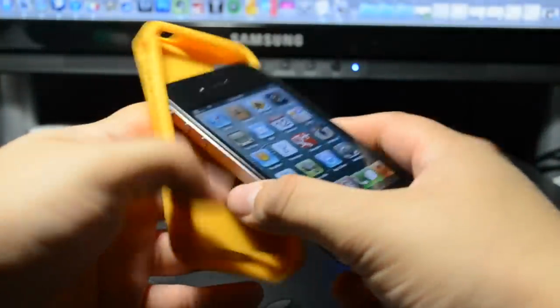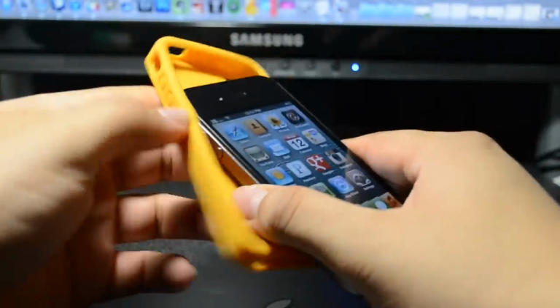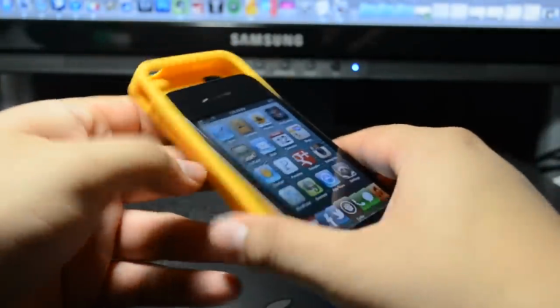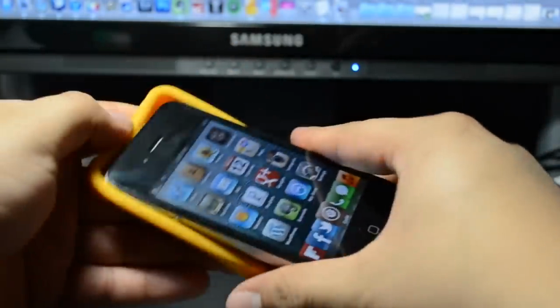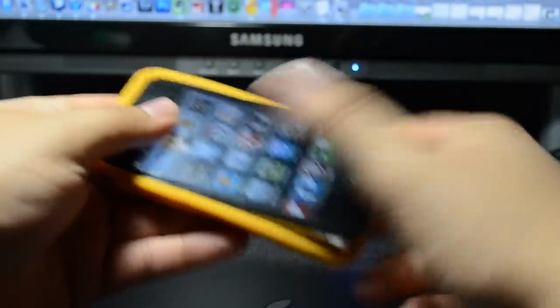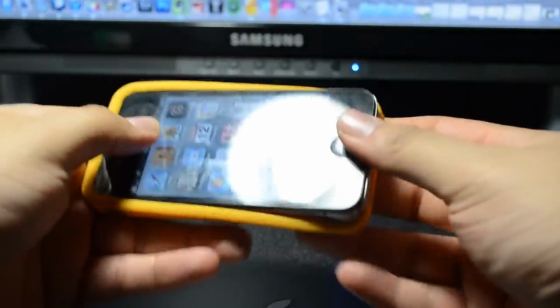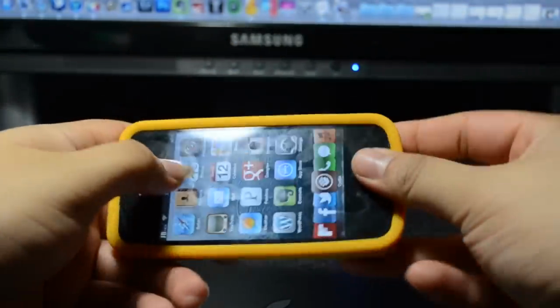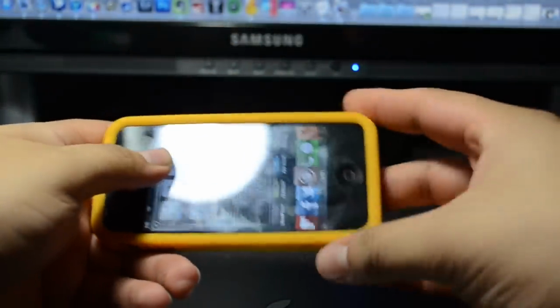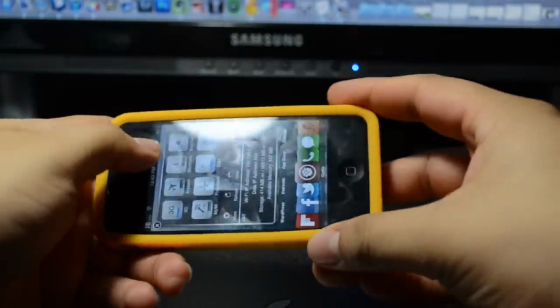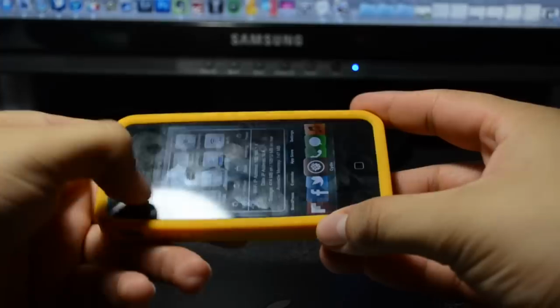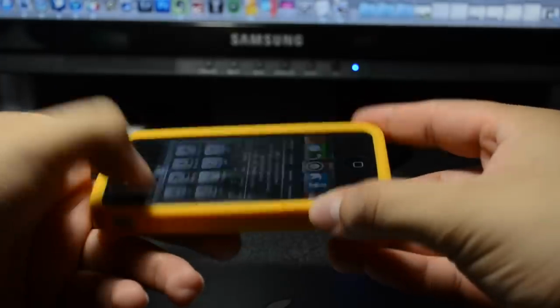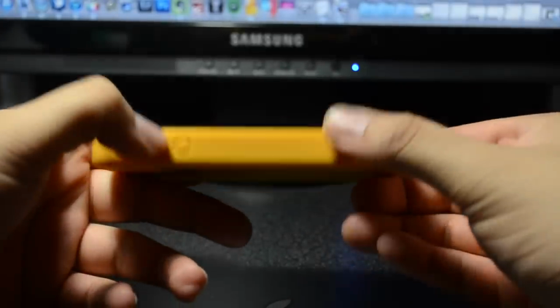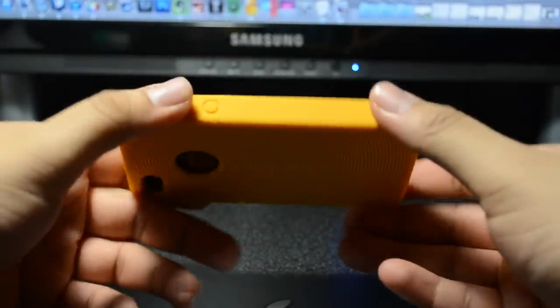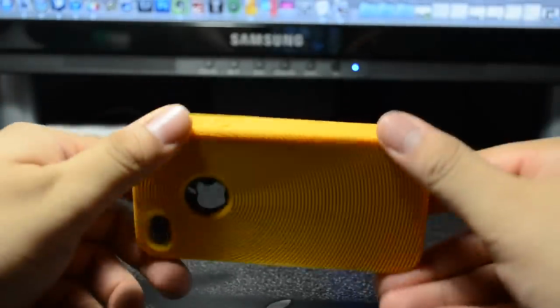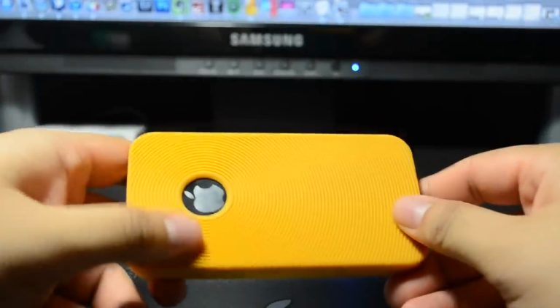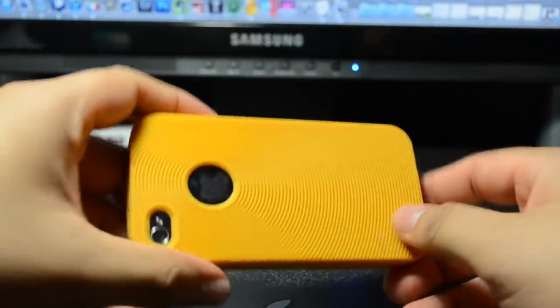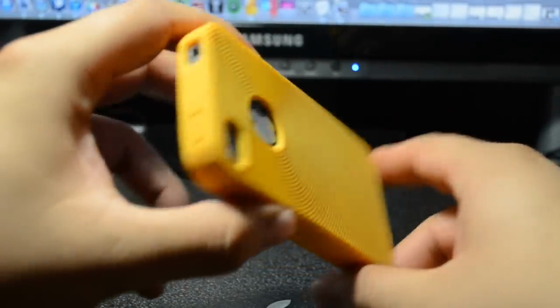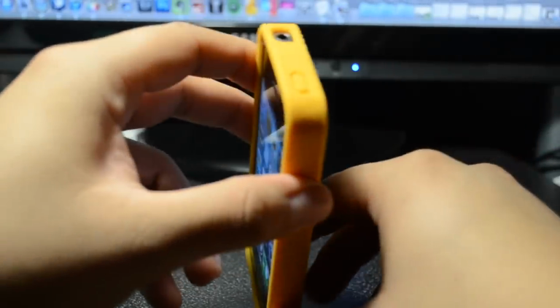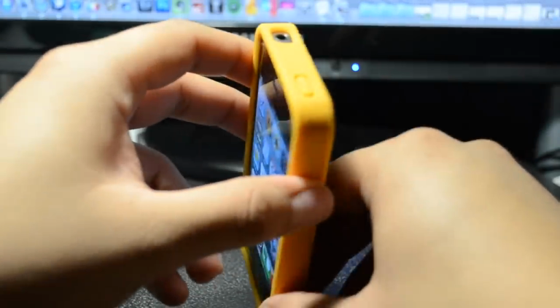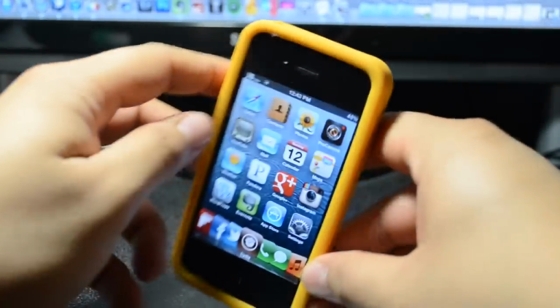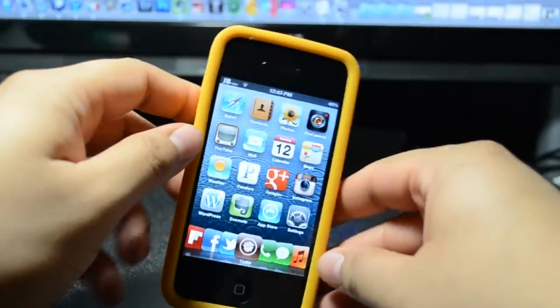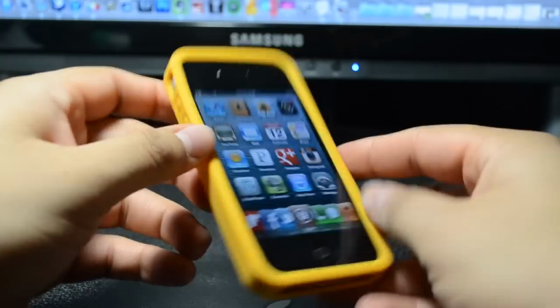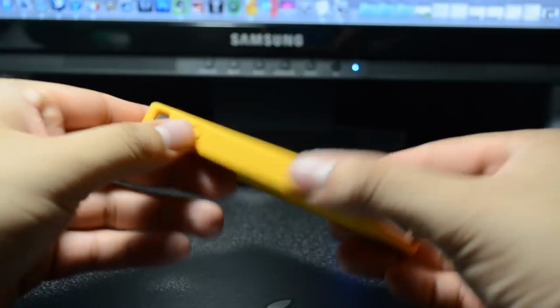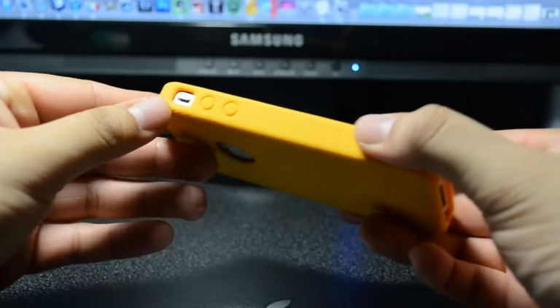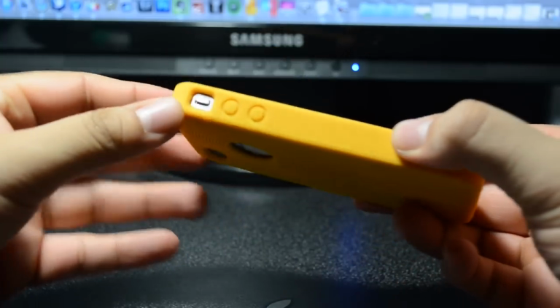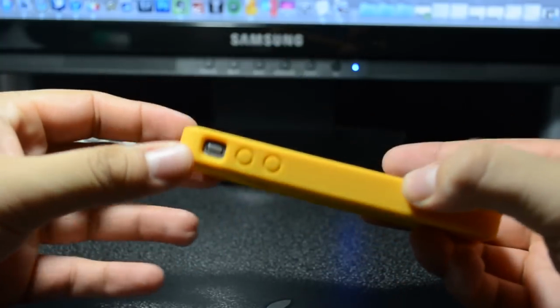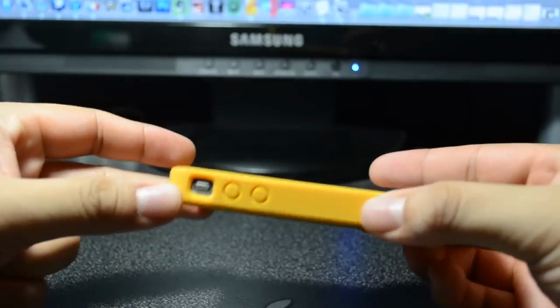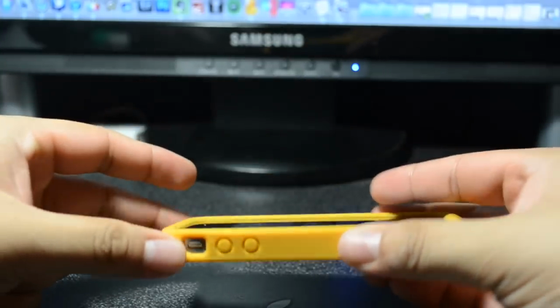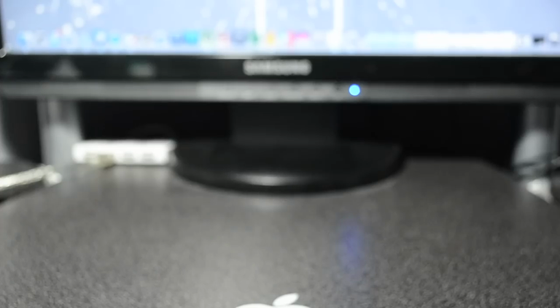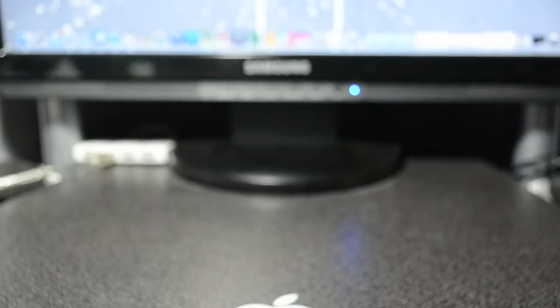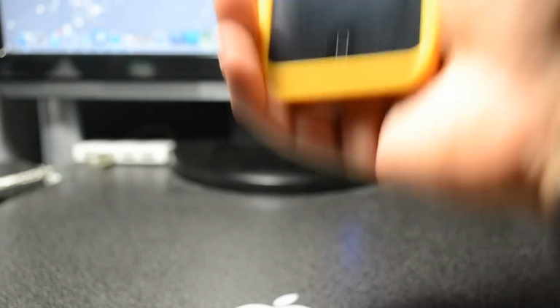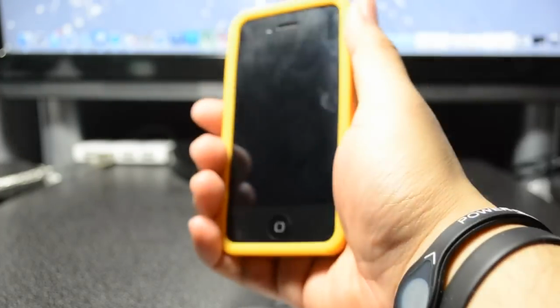Let's go ahead and slide our phone in there. When I did slide my phone in, it did seem tight and snug, so it doesn't feel like it's going to pop out or anything if you drop it. It seems like it's going to stick in there.